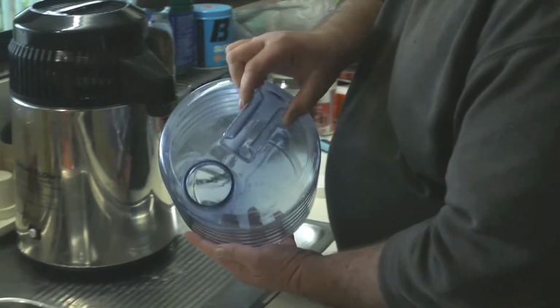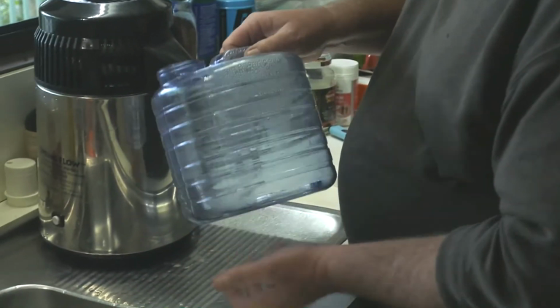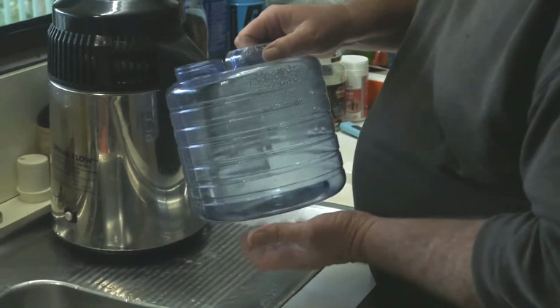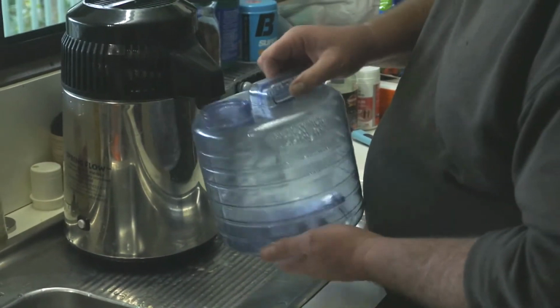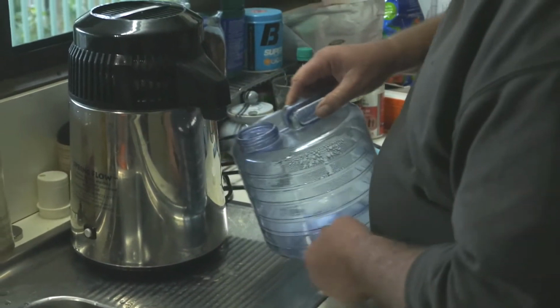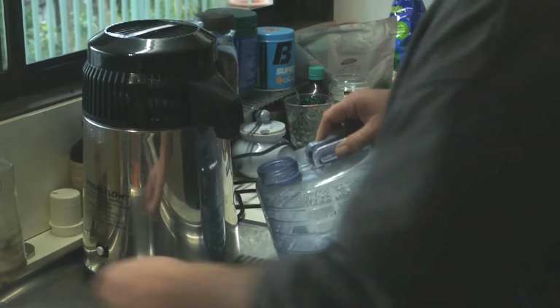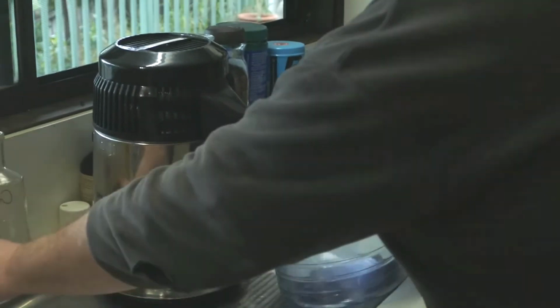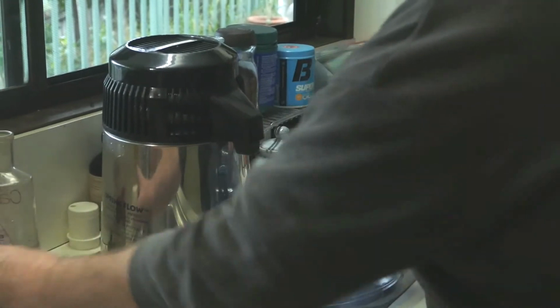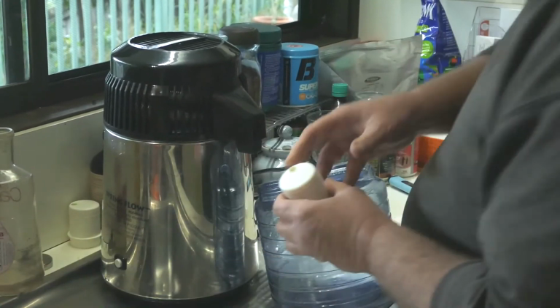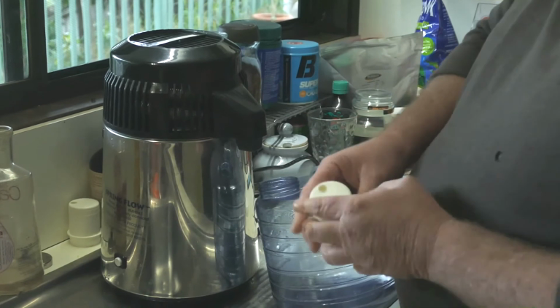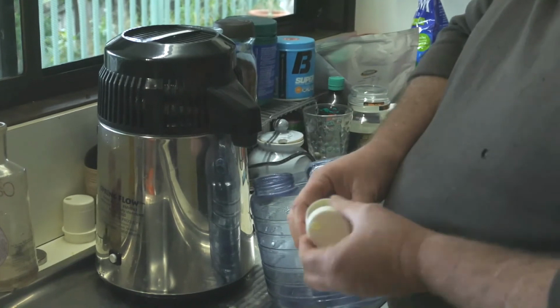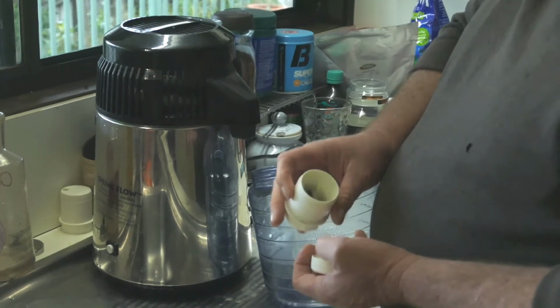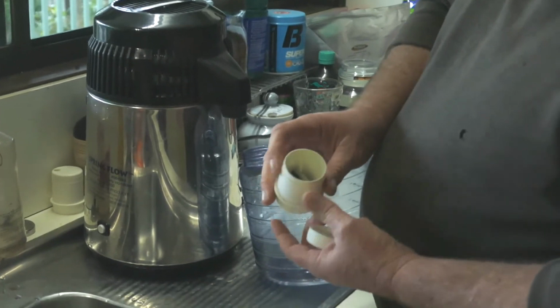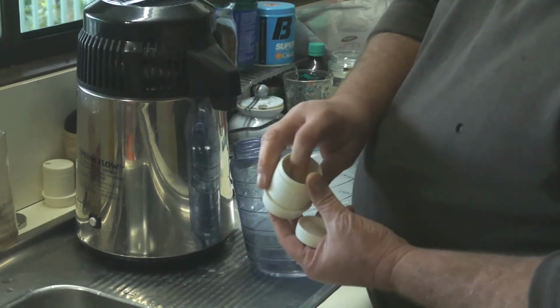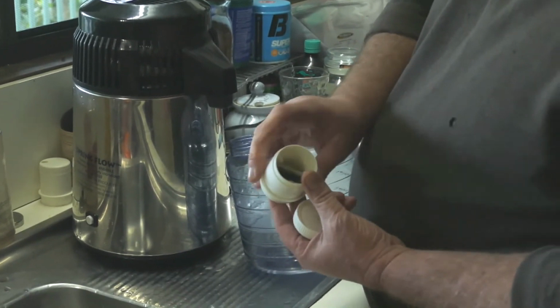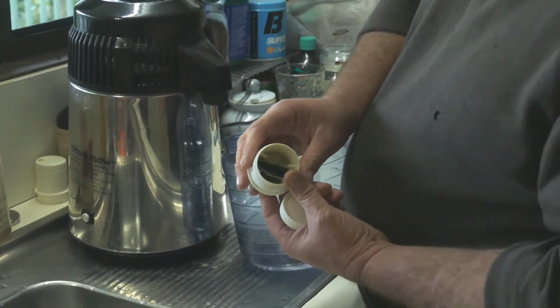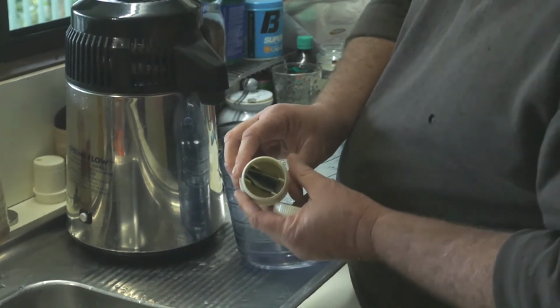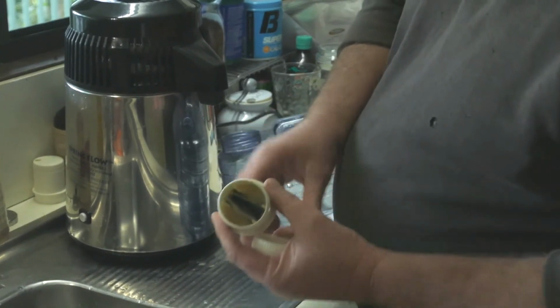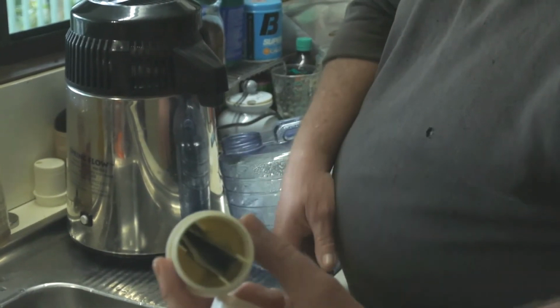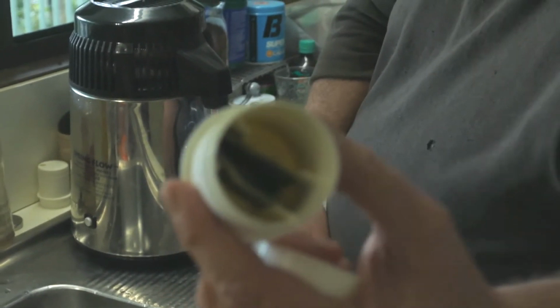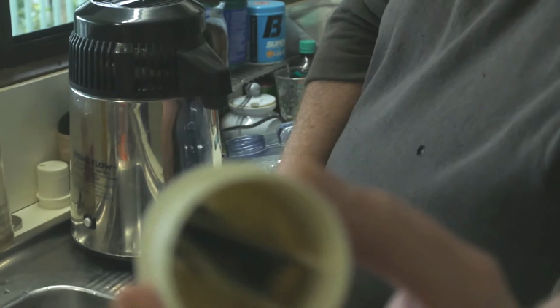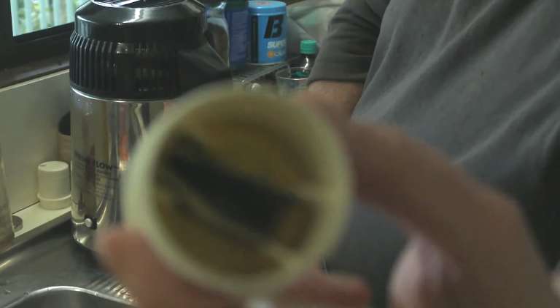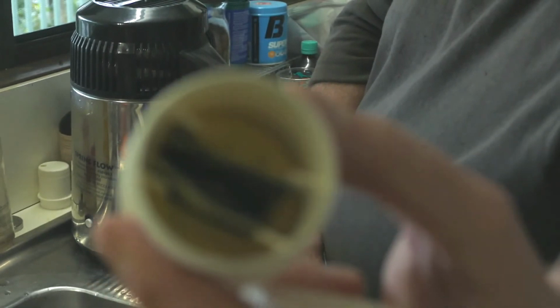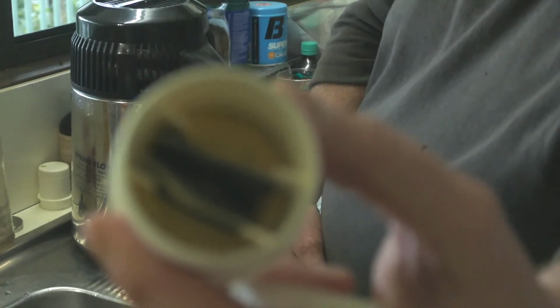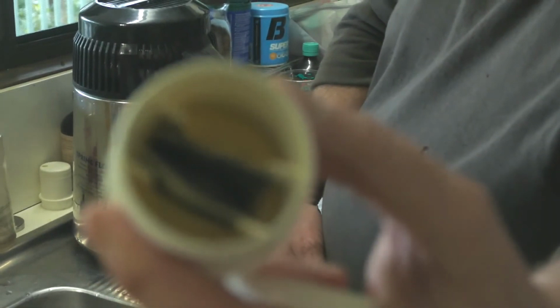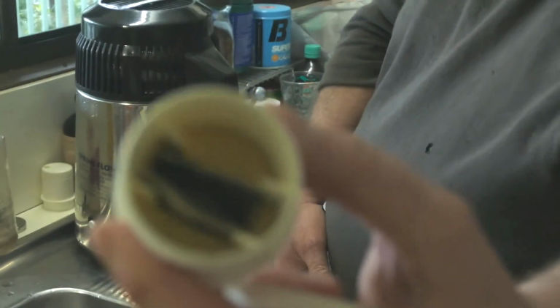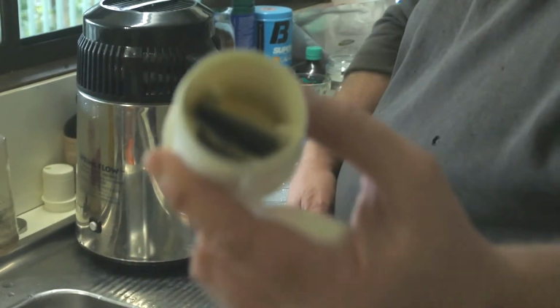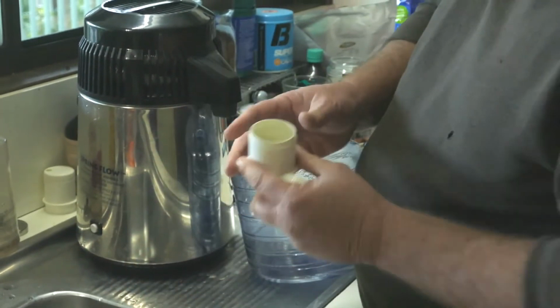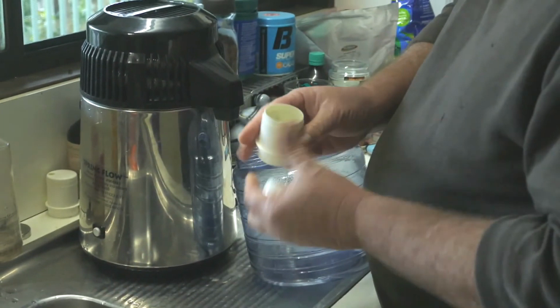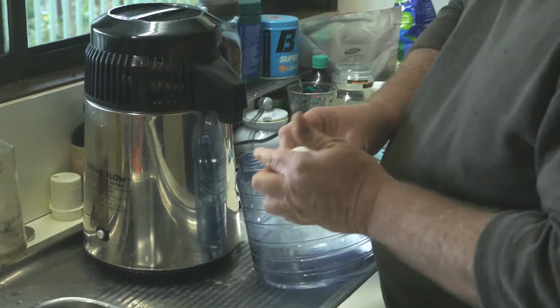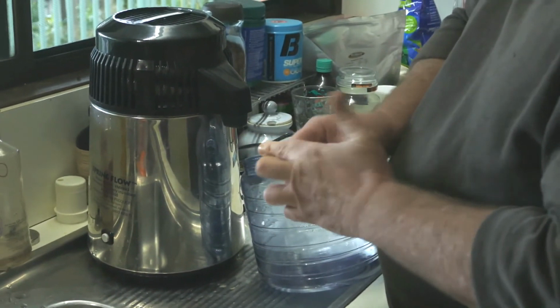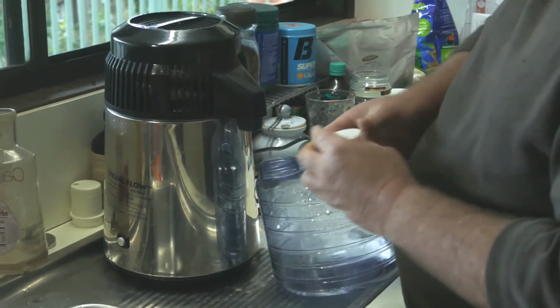Then you just get your bottle — this is a four-litre bottle — and your filter, which I've already put in.